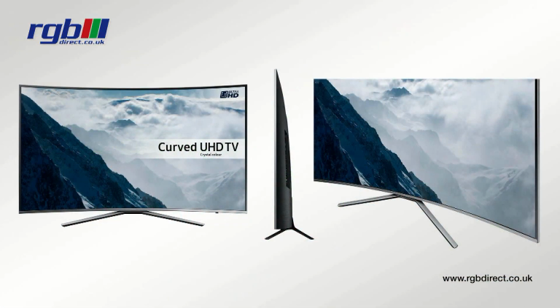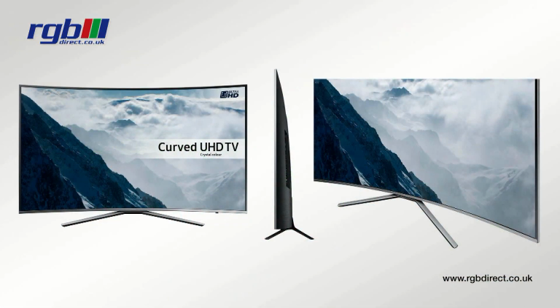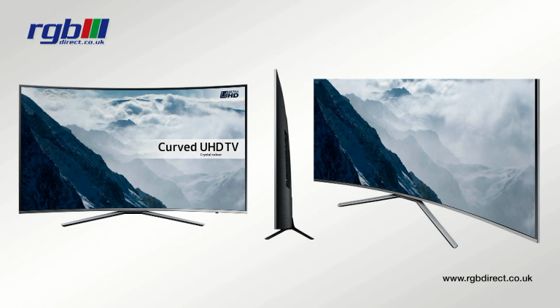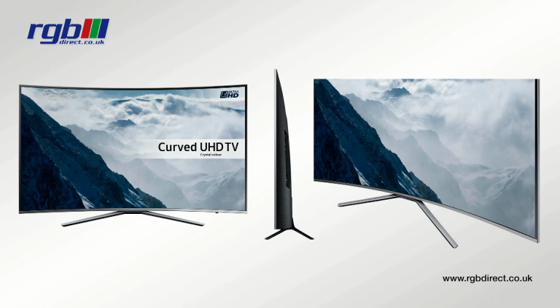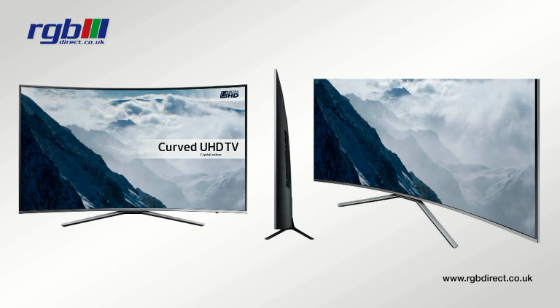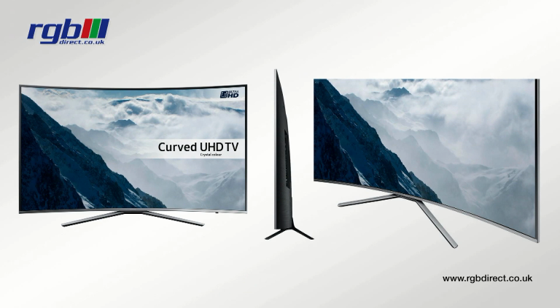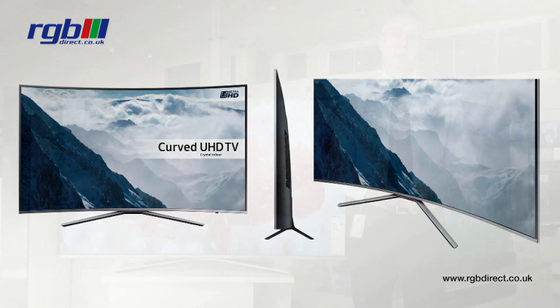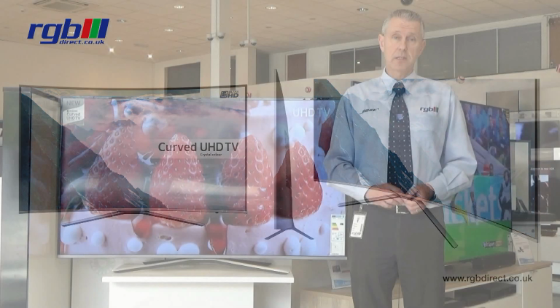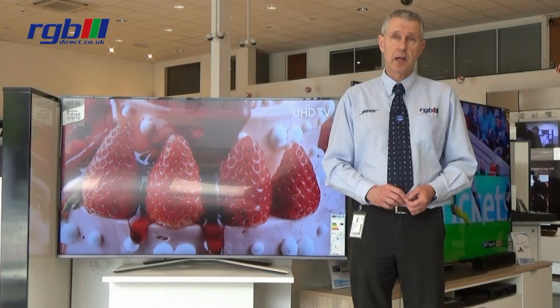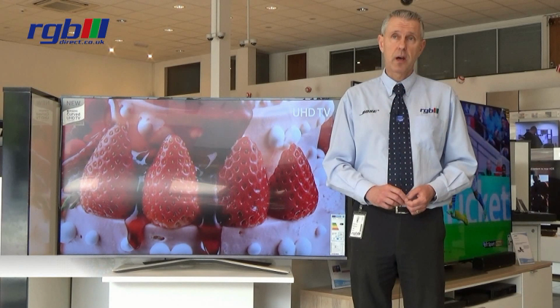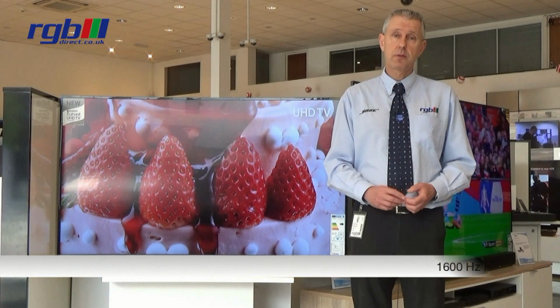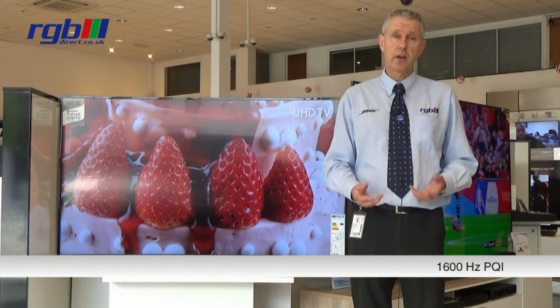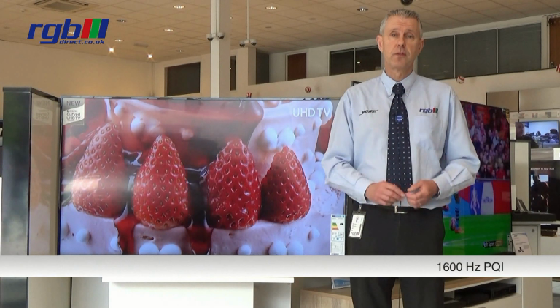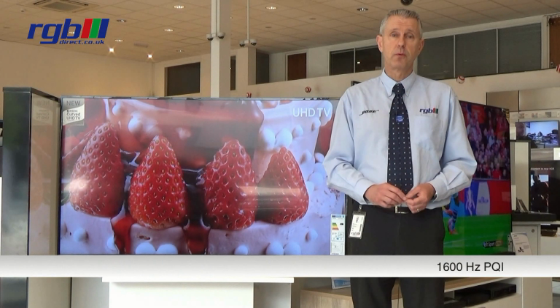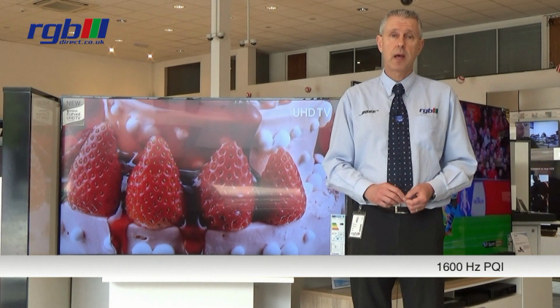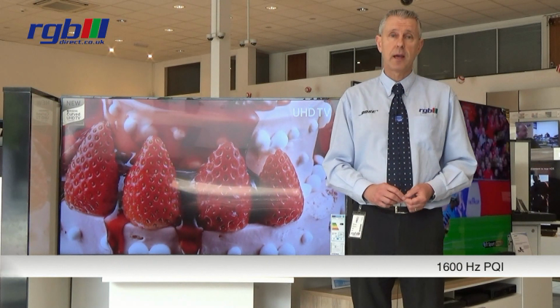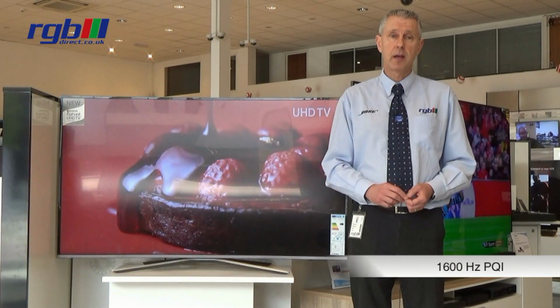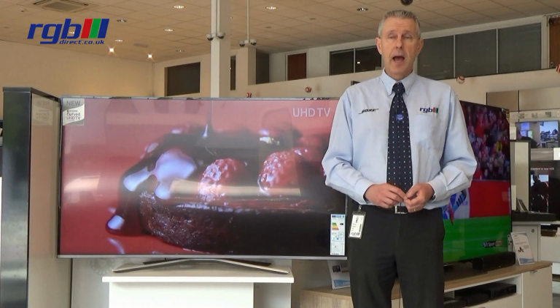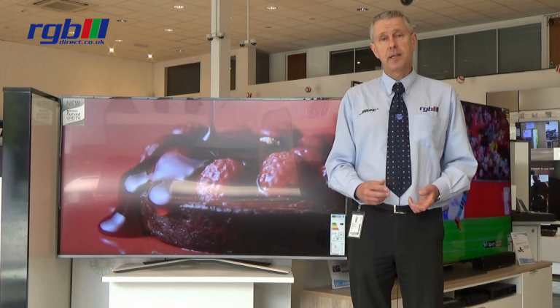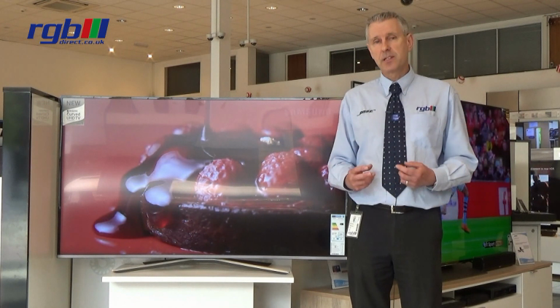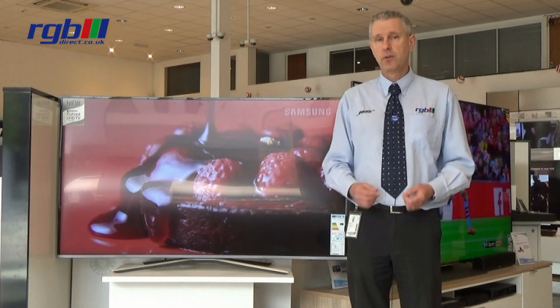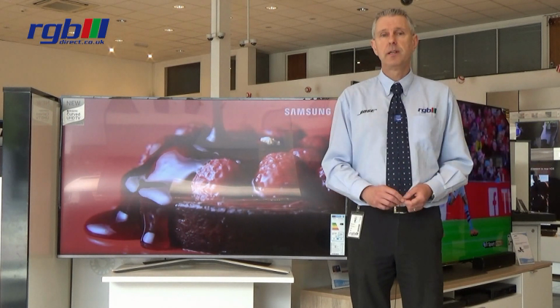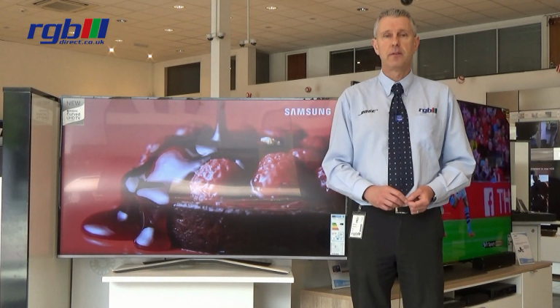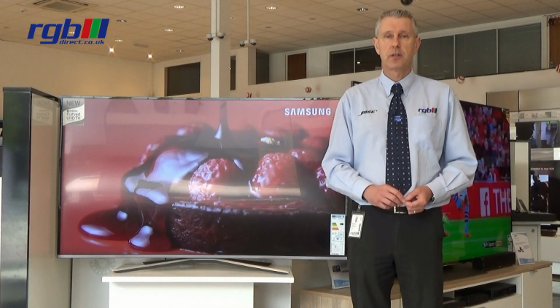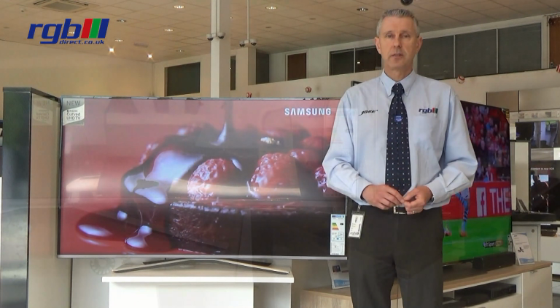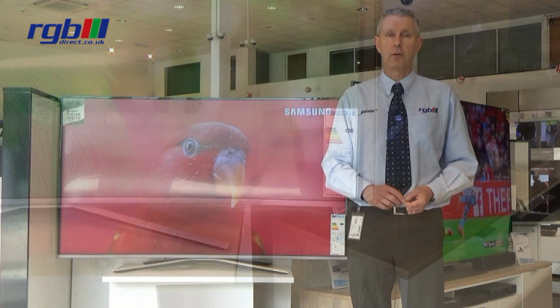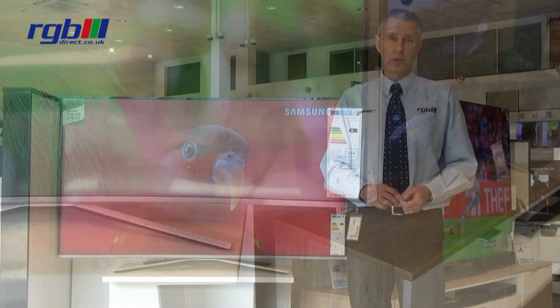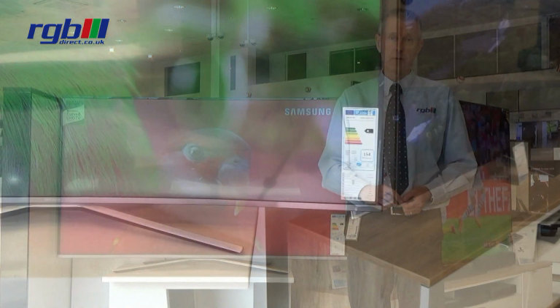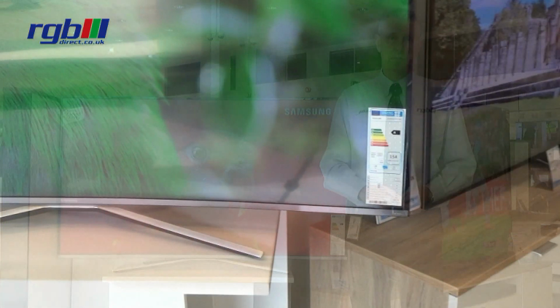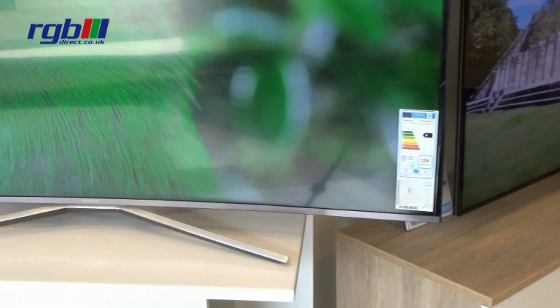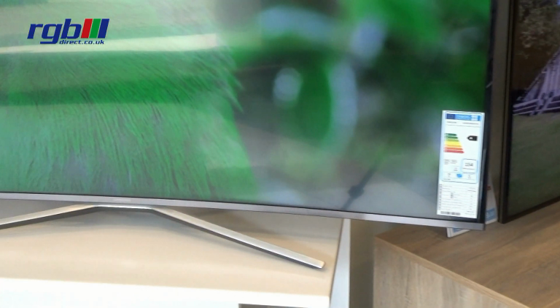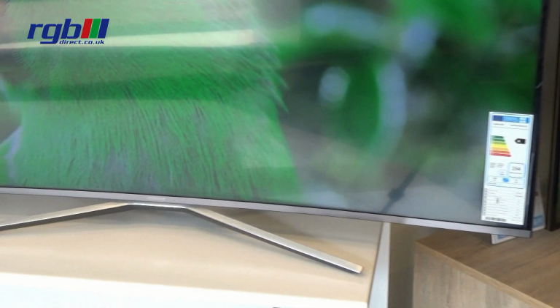The PQI on this is 1600 Hertz, so it's very good for sports and gaming, and it is a 2D television, as are all the new 2016 range.